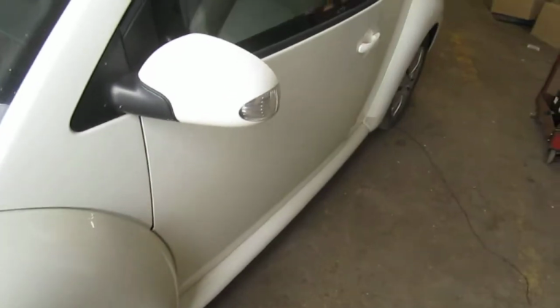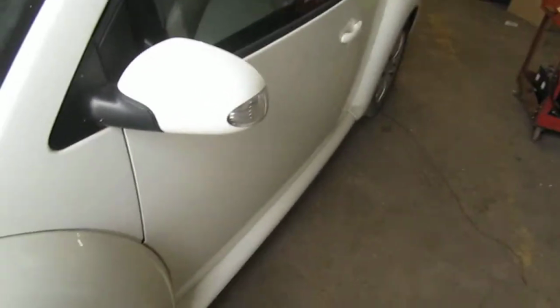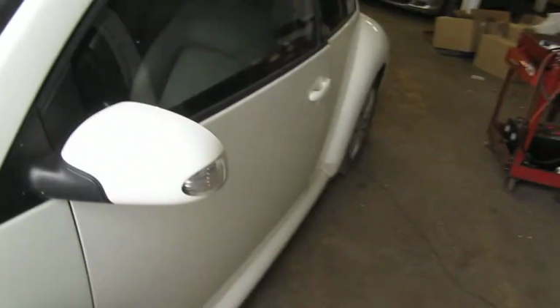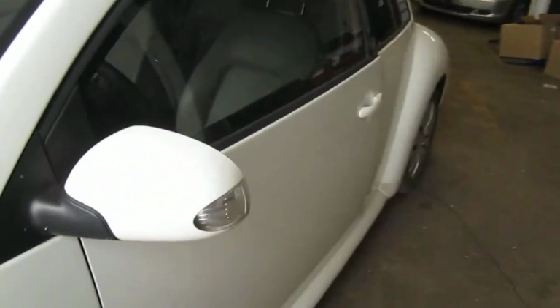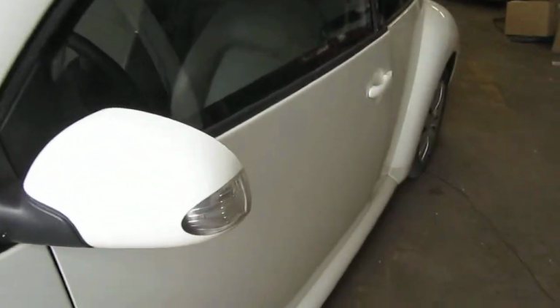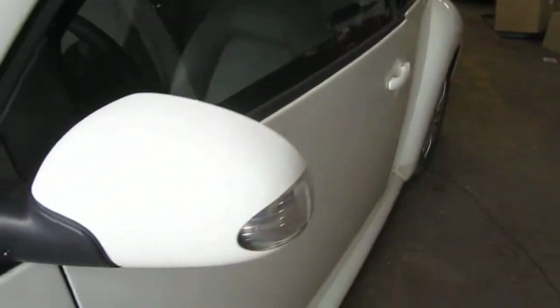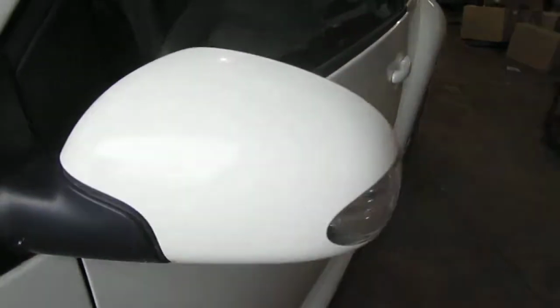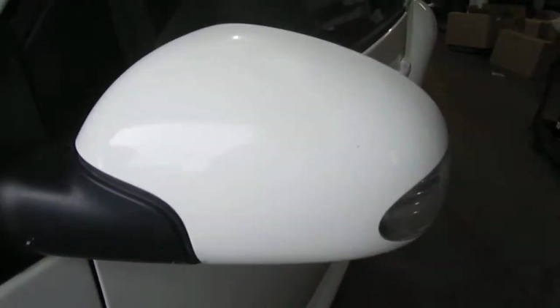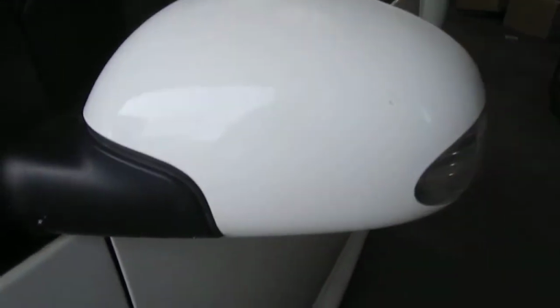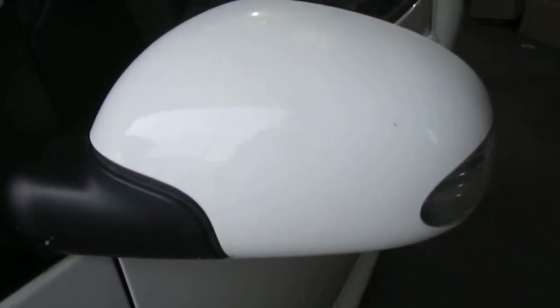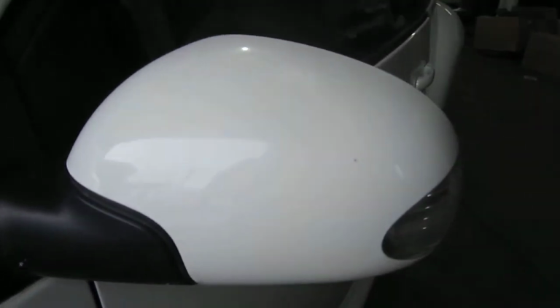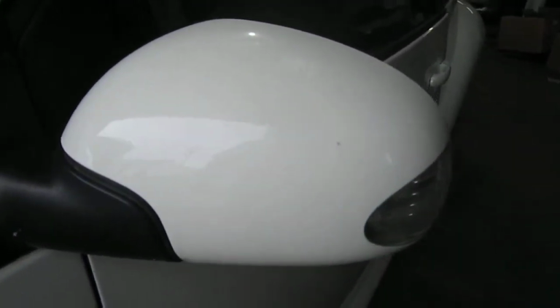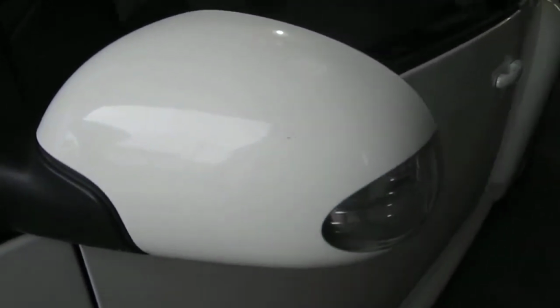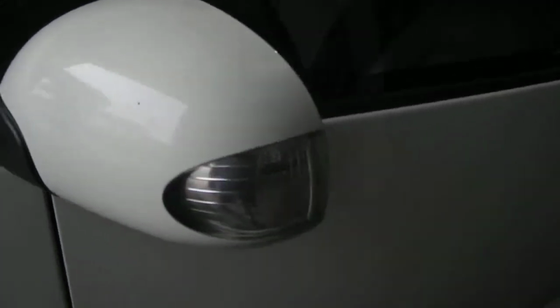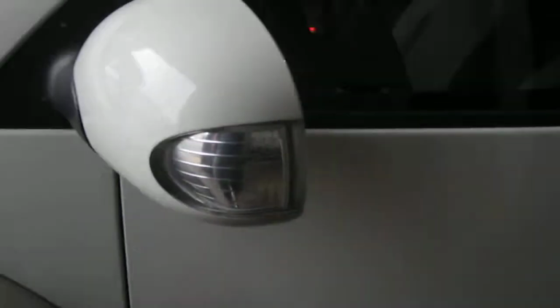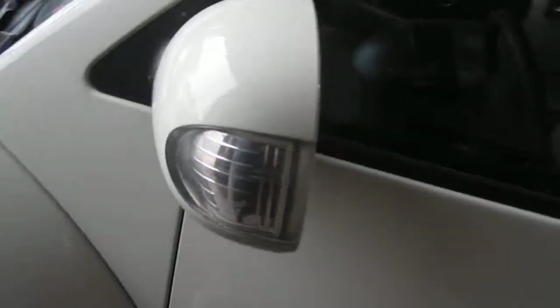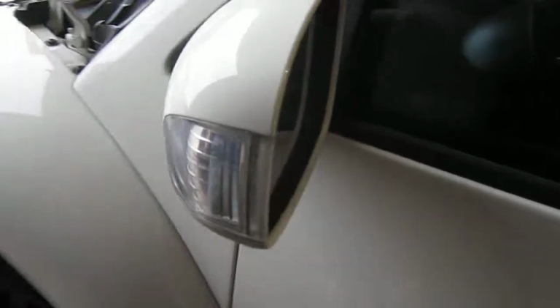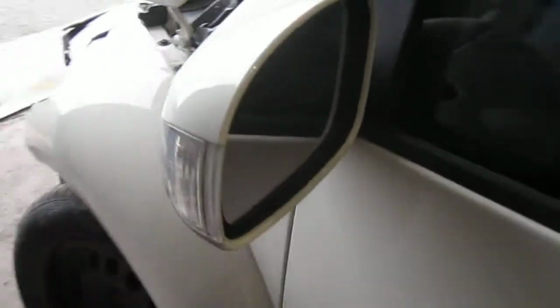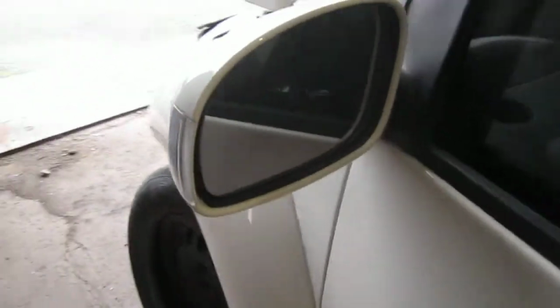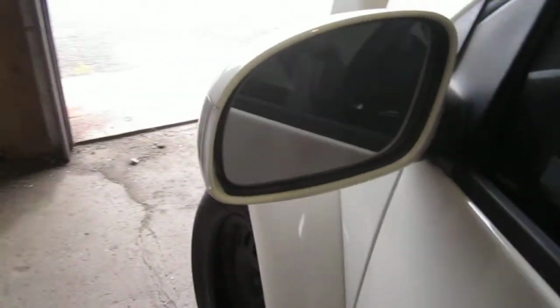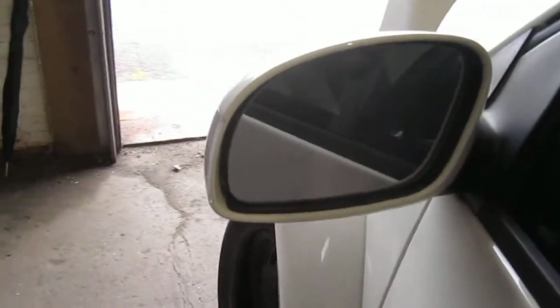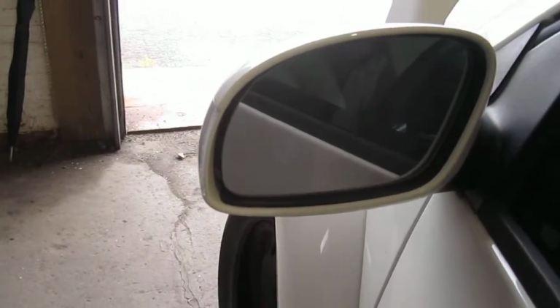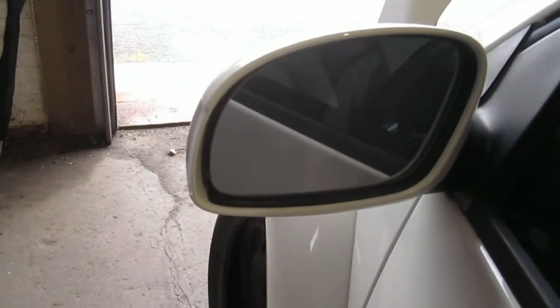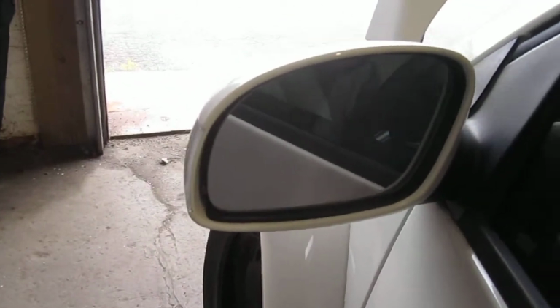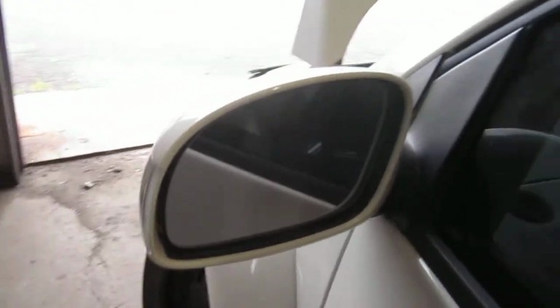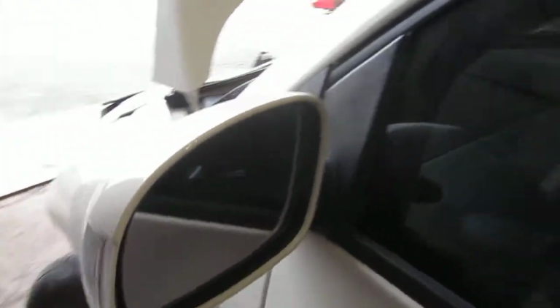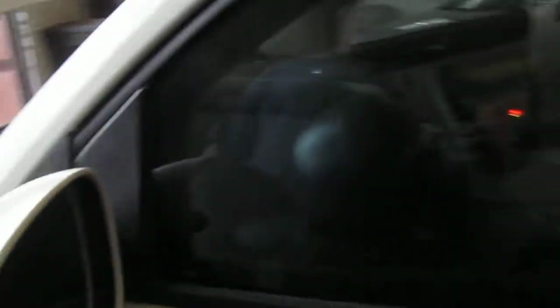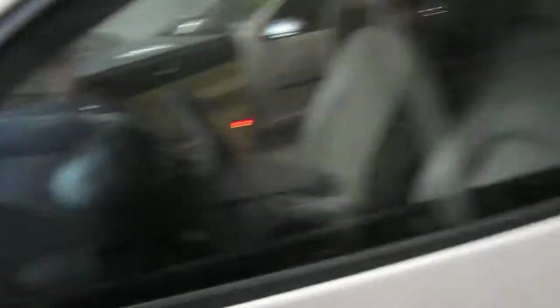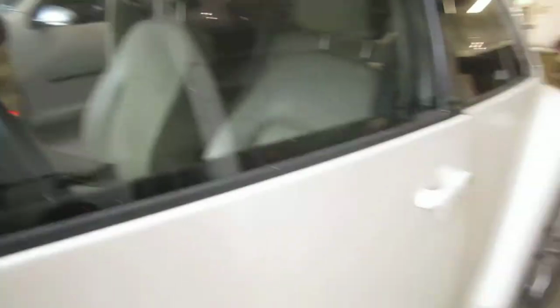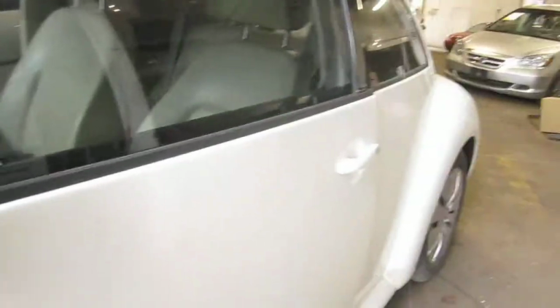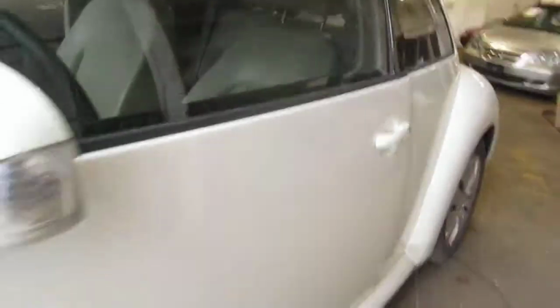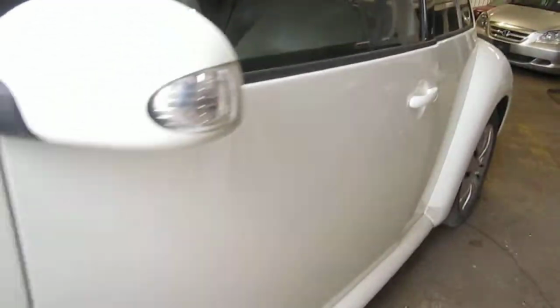The vehicle does have a good driver's side power factory door mirror, as well as a very nice driver's side front door.